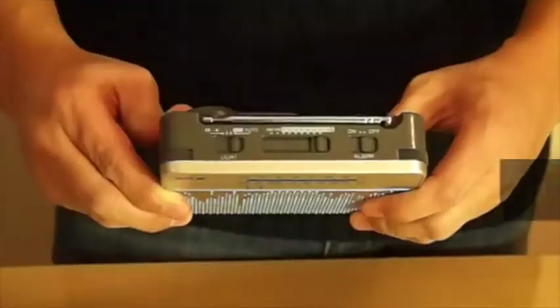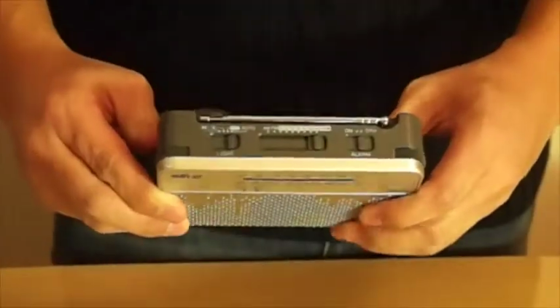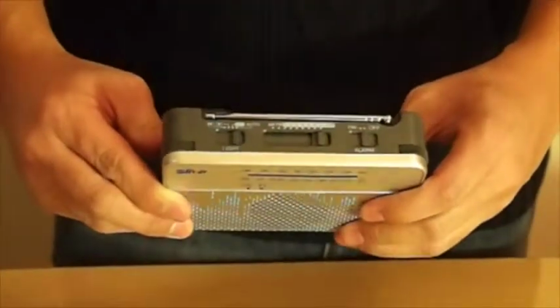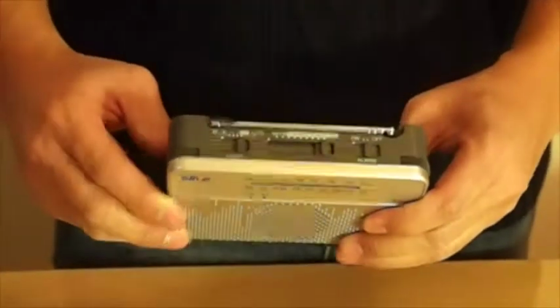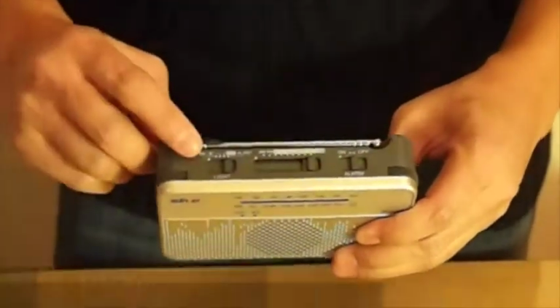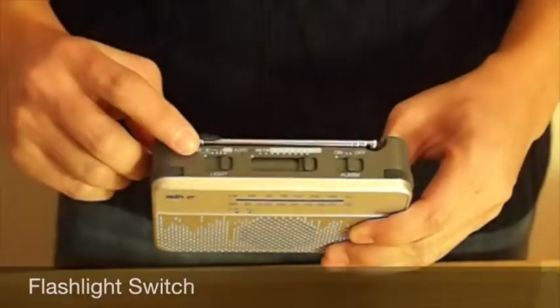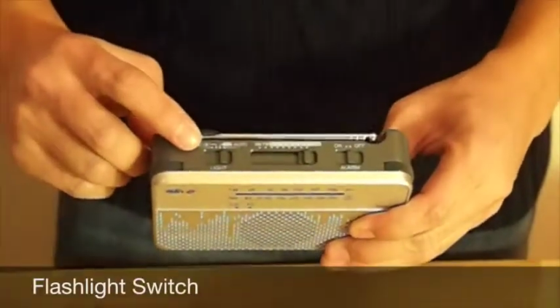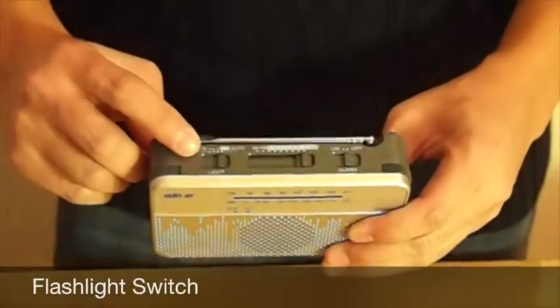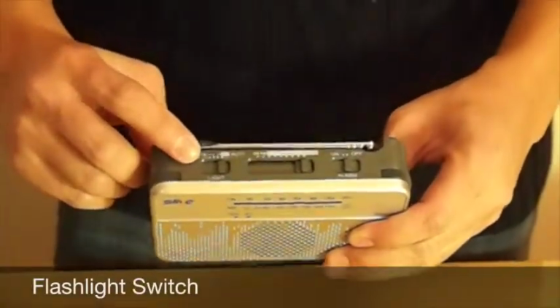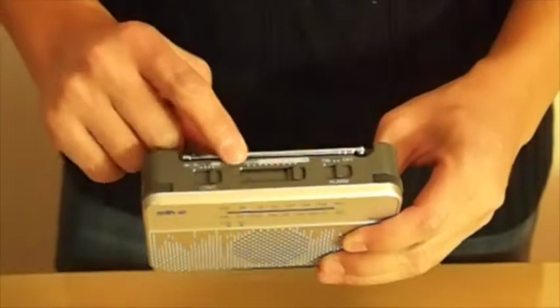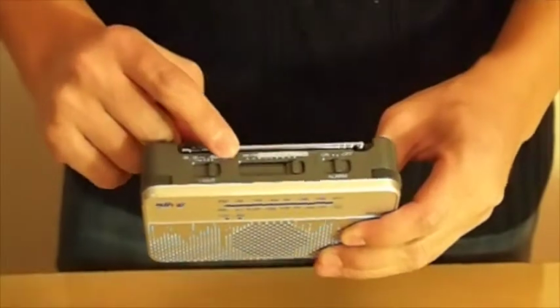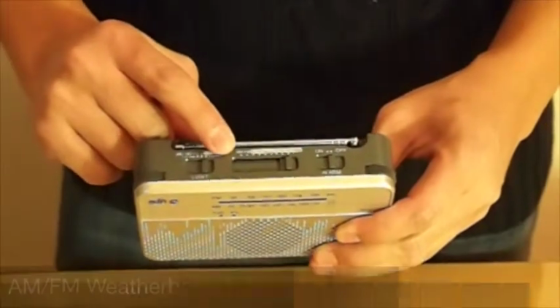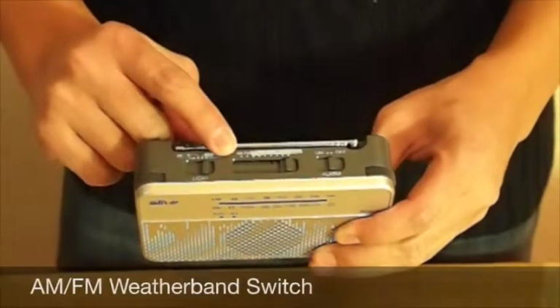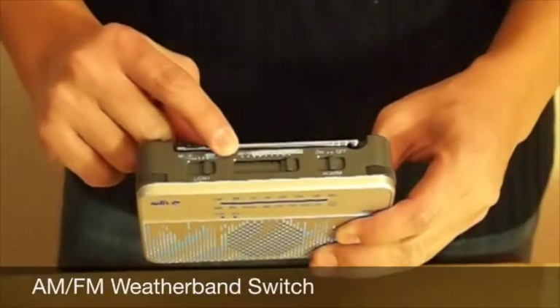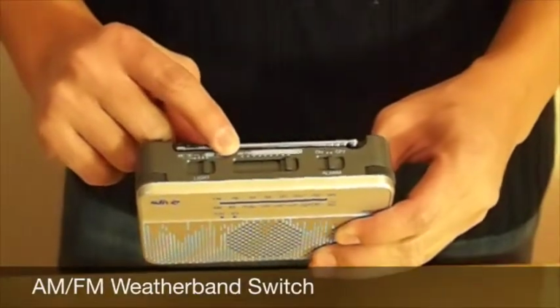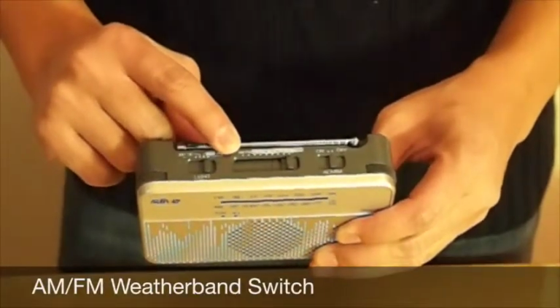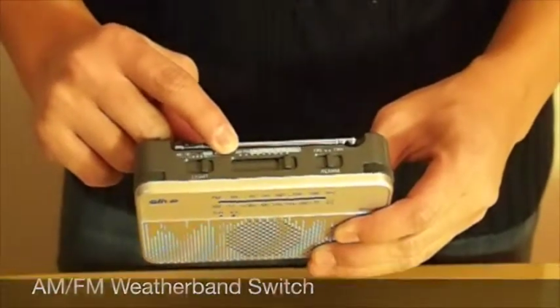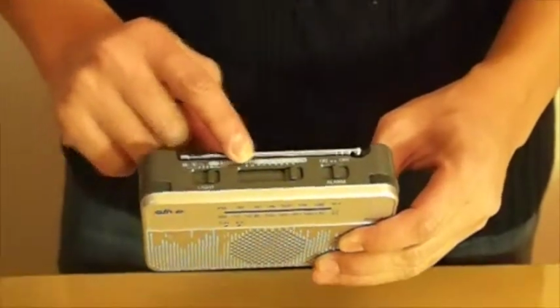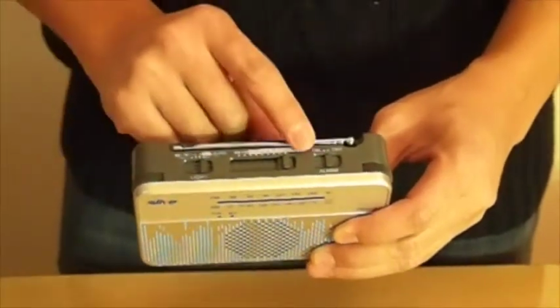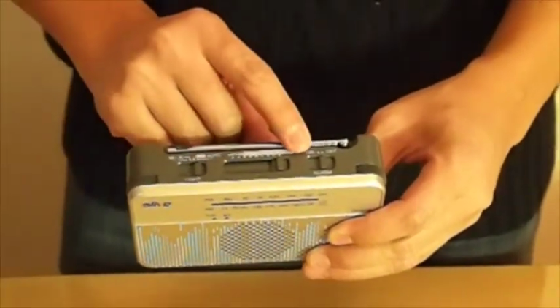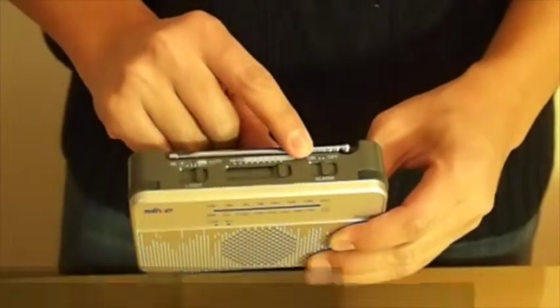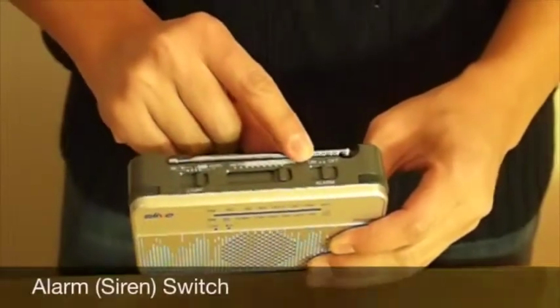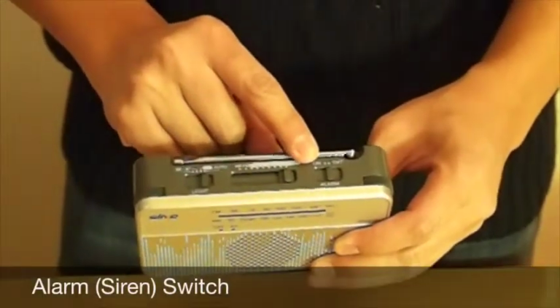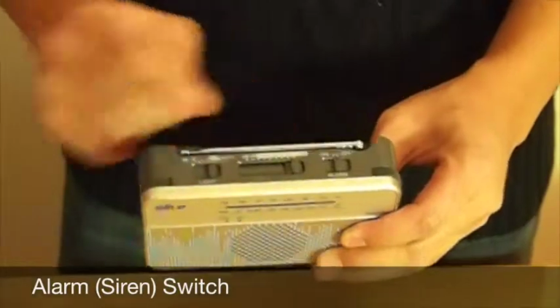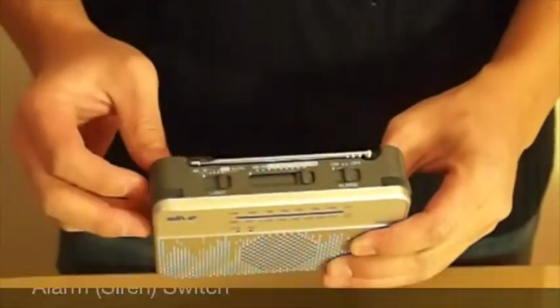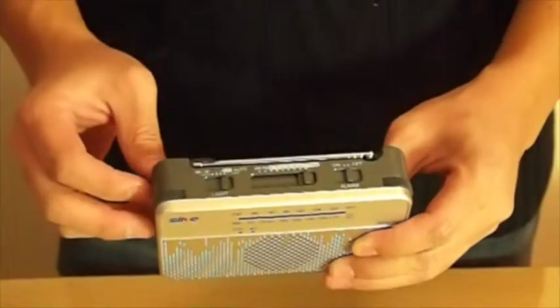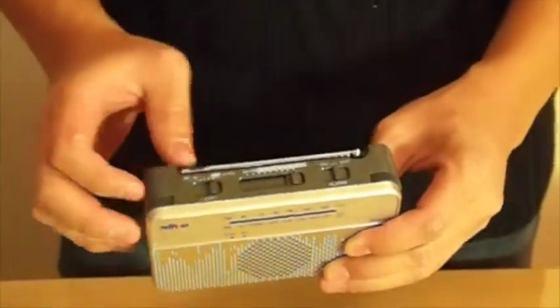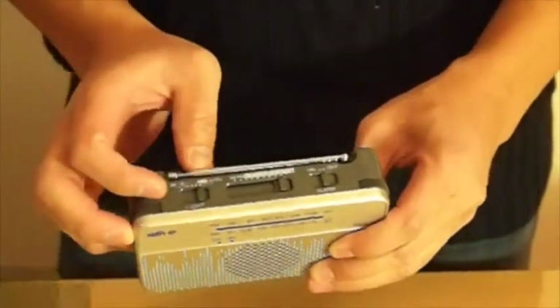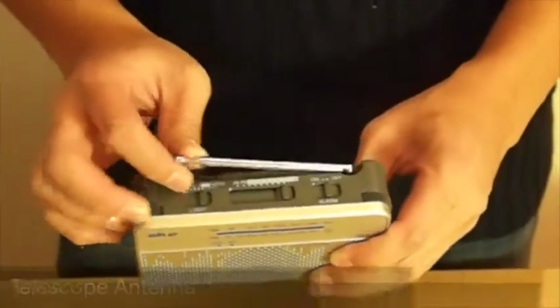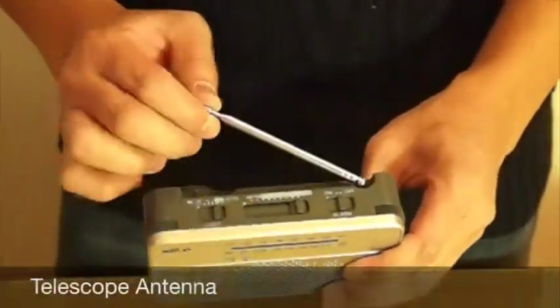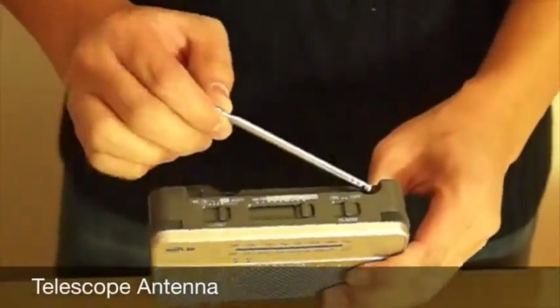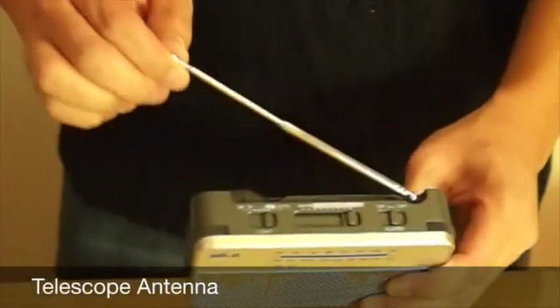On the top we have a flashlight switch, an AM-FM weatherband switch, an alarm switch, and a telescope antenna.